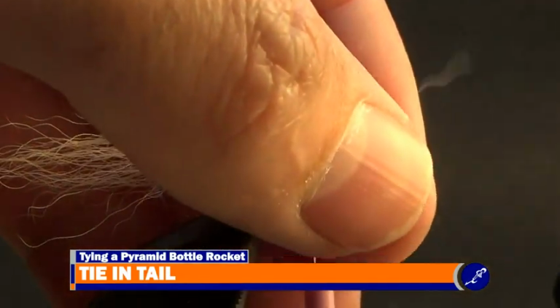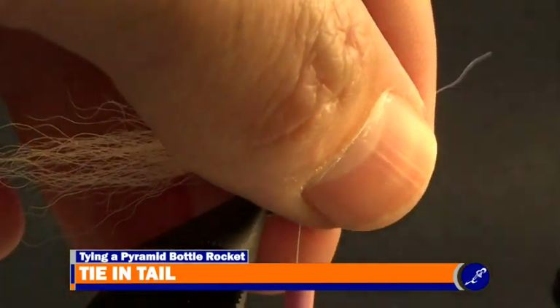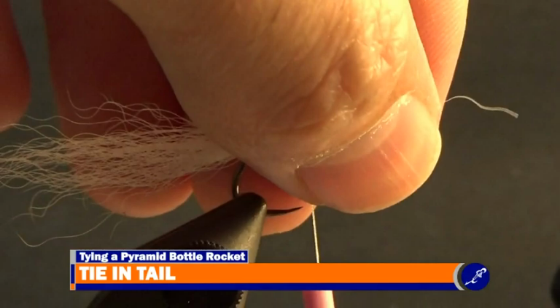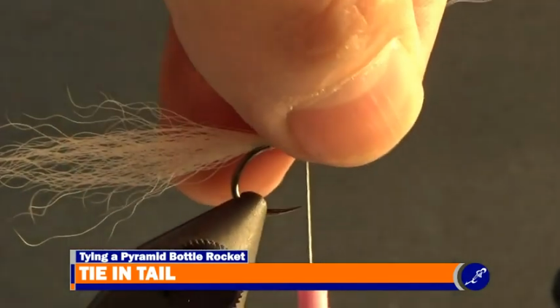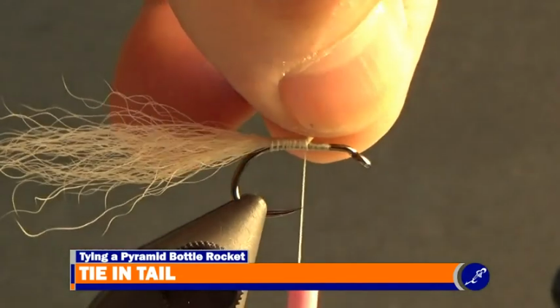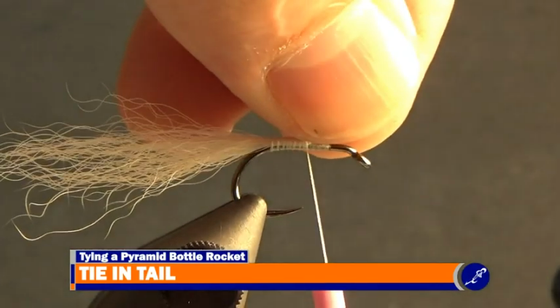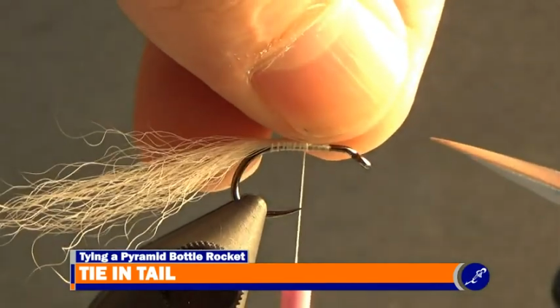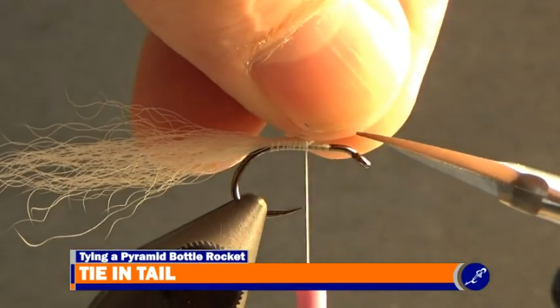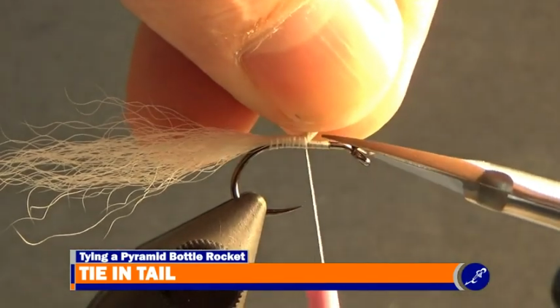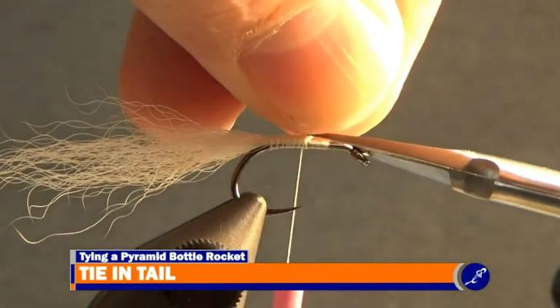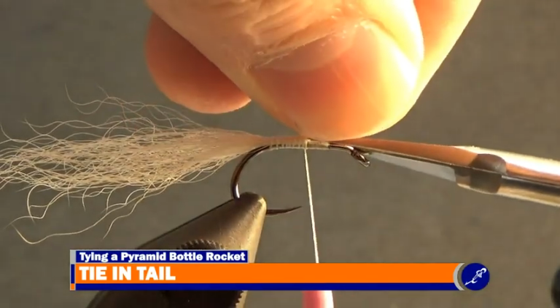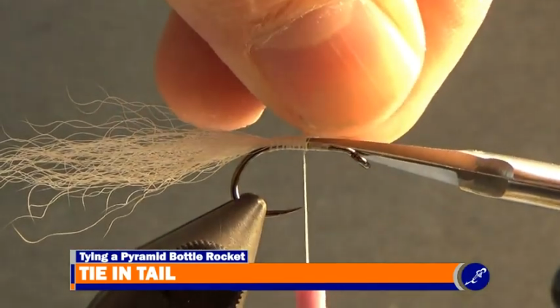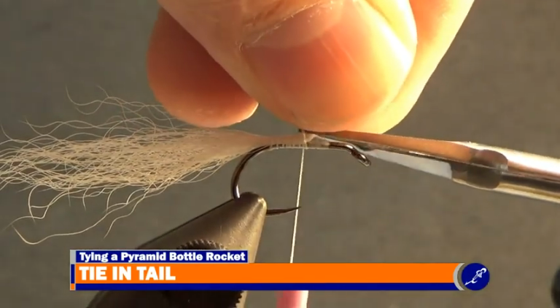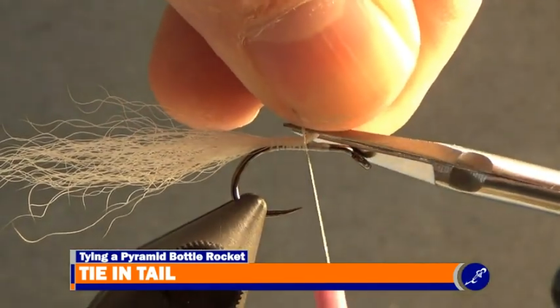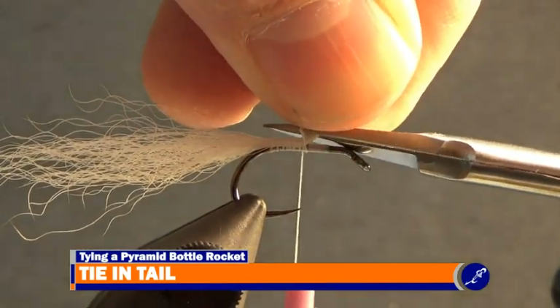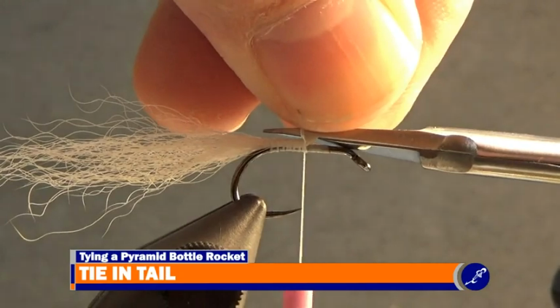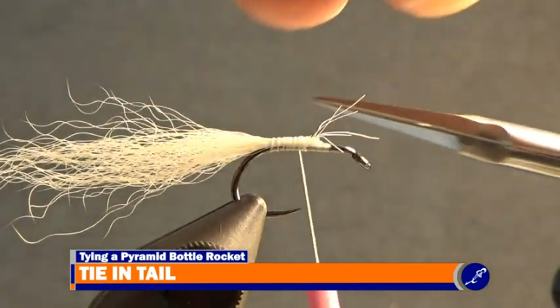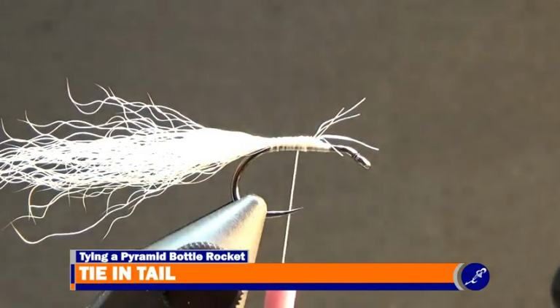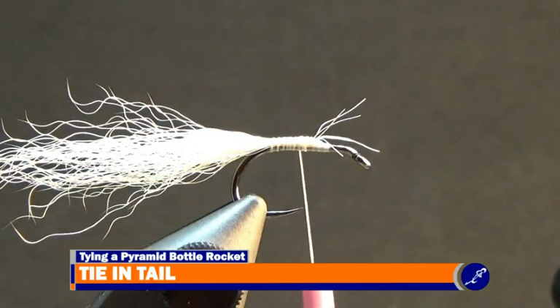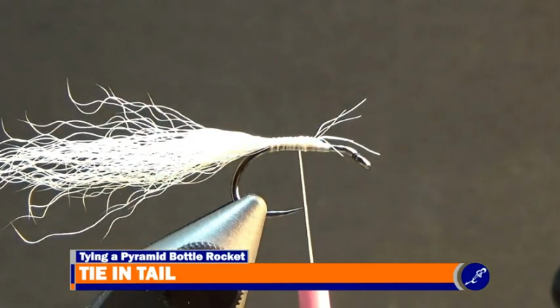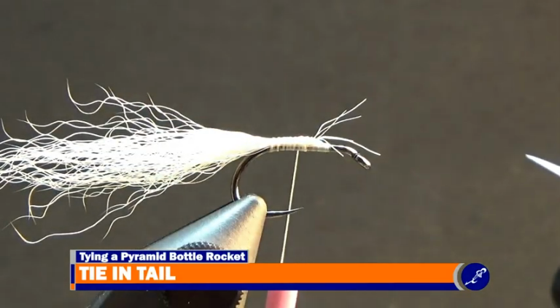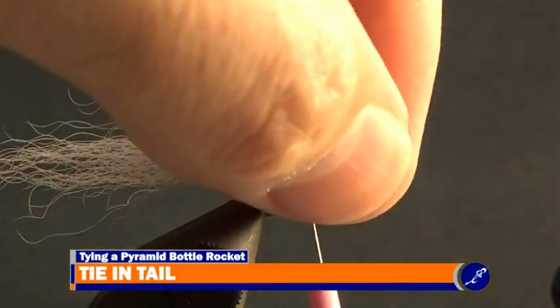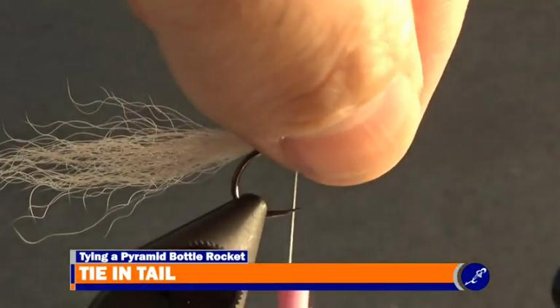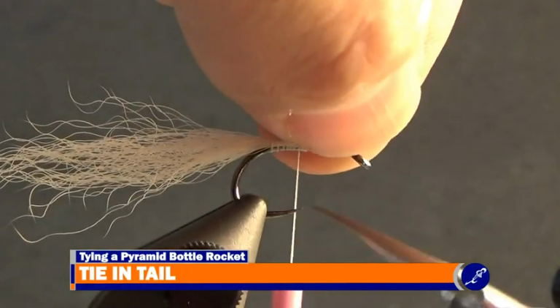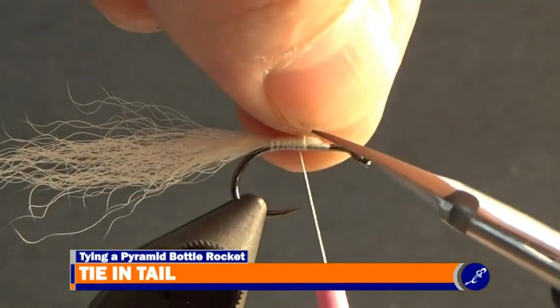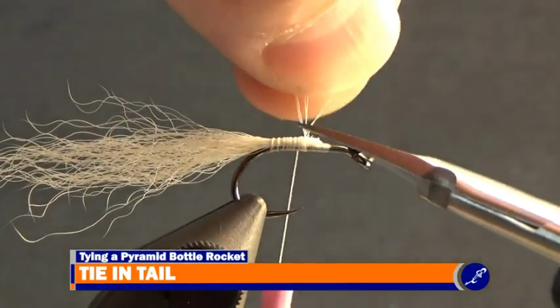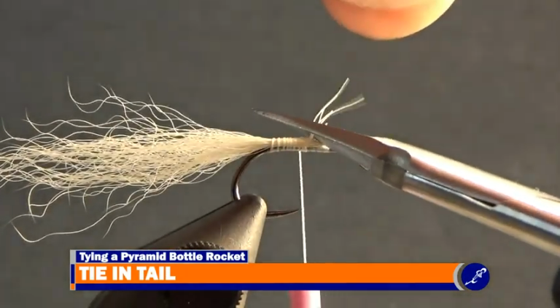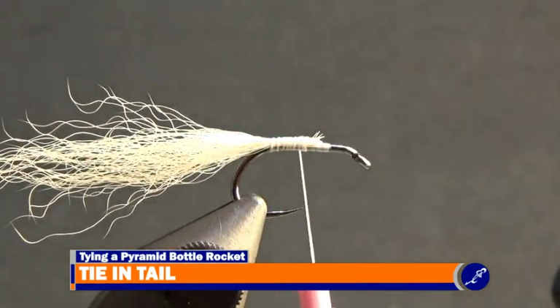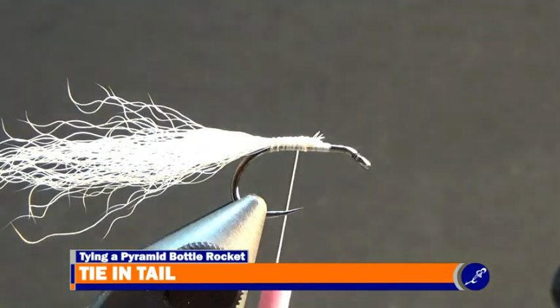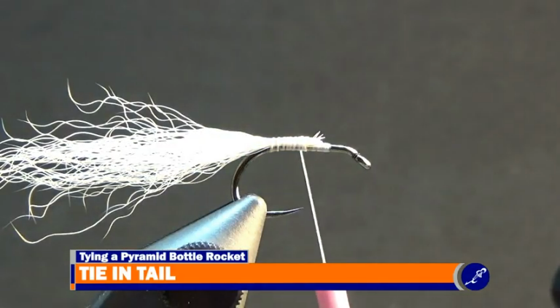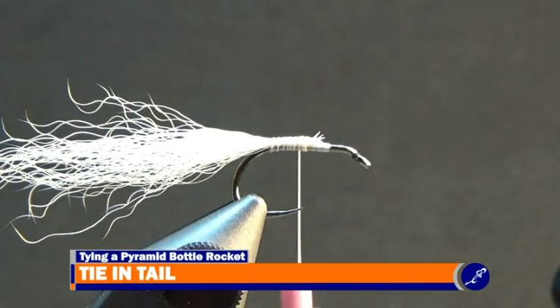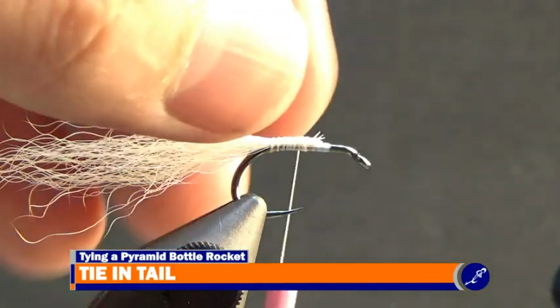Now that the calf tail has been secured to the shank, lift the calf tail fiber butts from the fly with the fingers of your material hand and trim them from the fly, then cover the remaining butts with wraps of thread as the thread is wrapped to the front of the fly and back to just in front of the point.